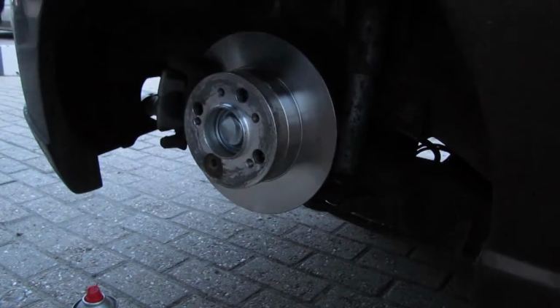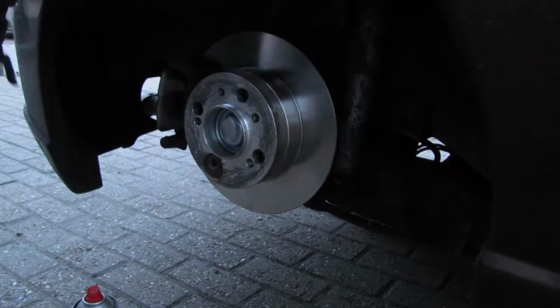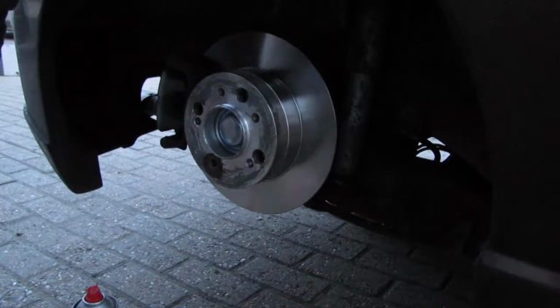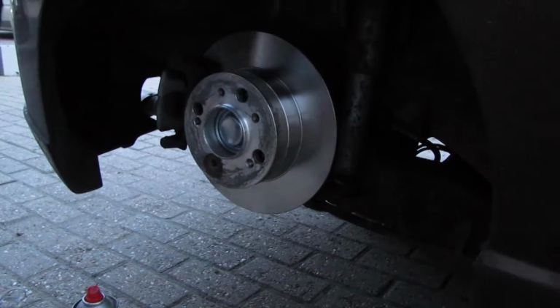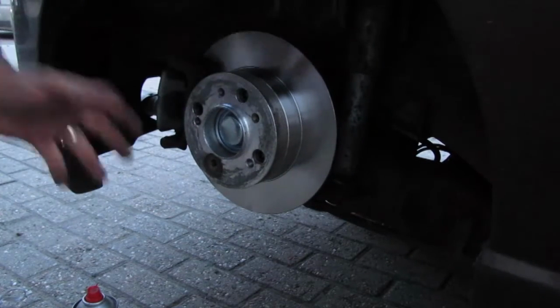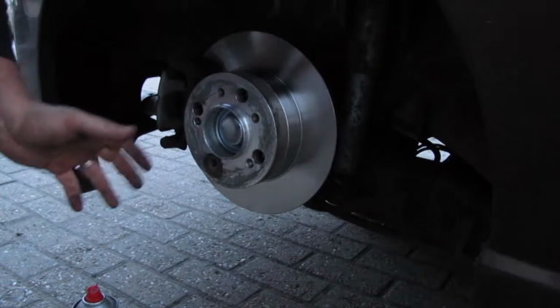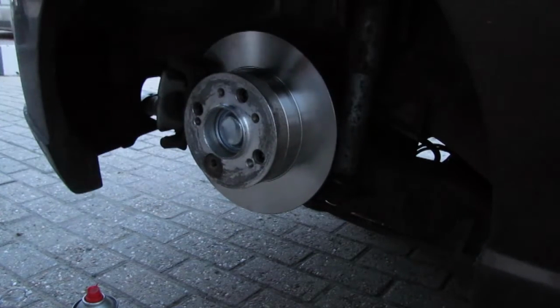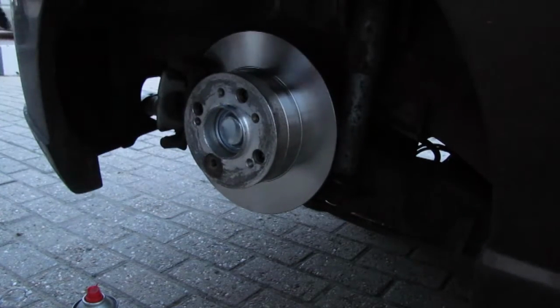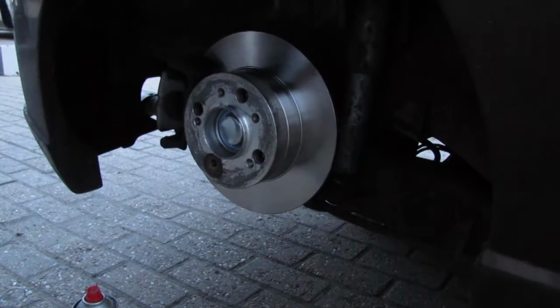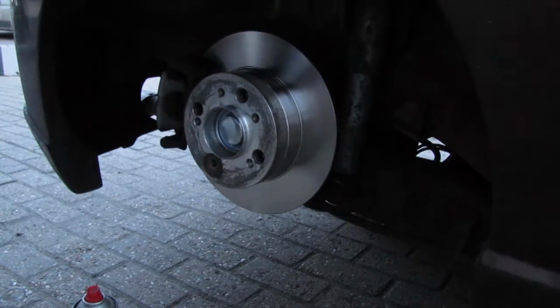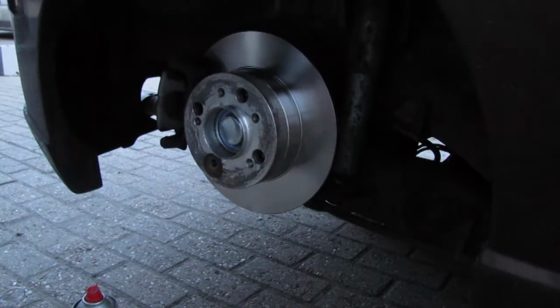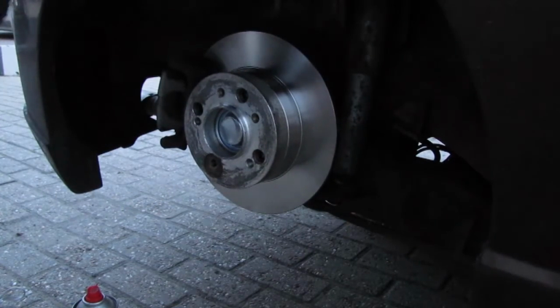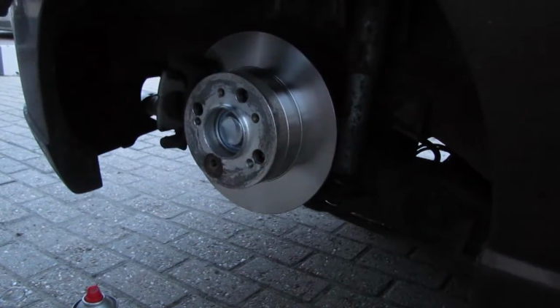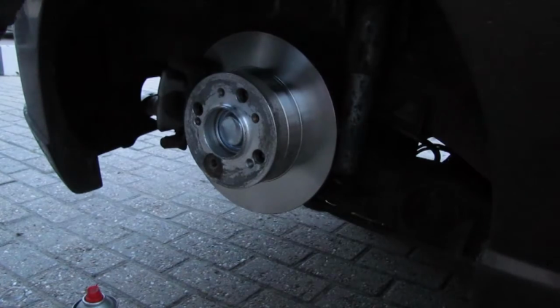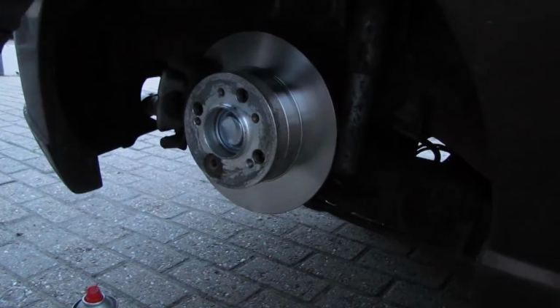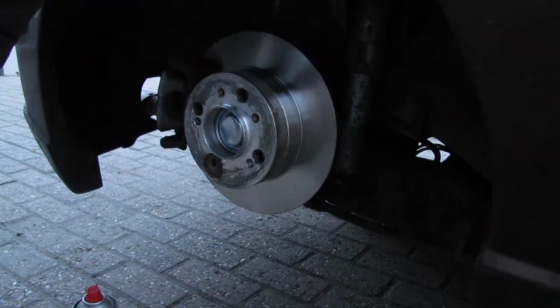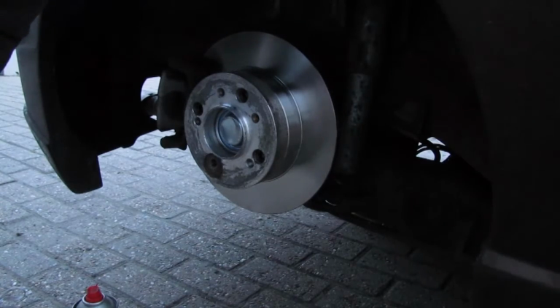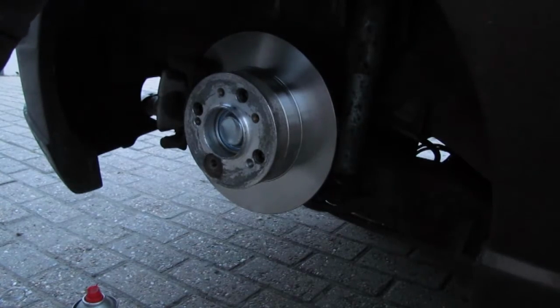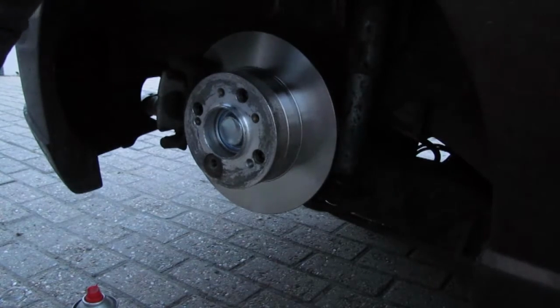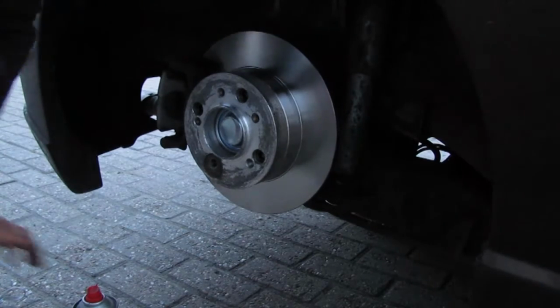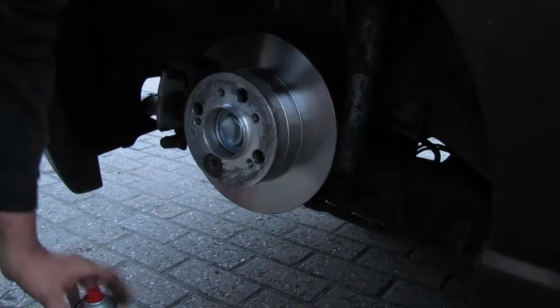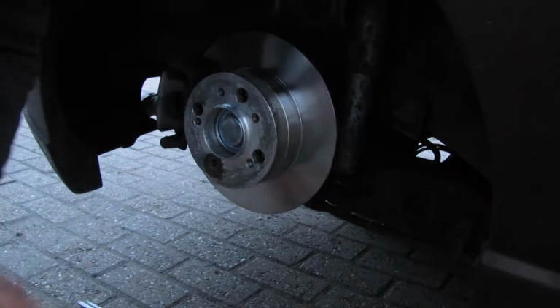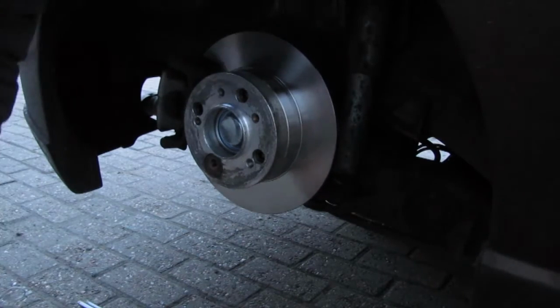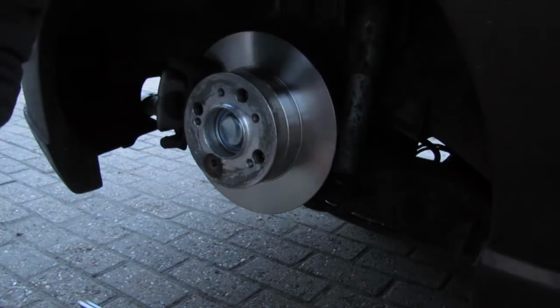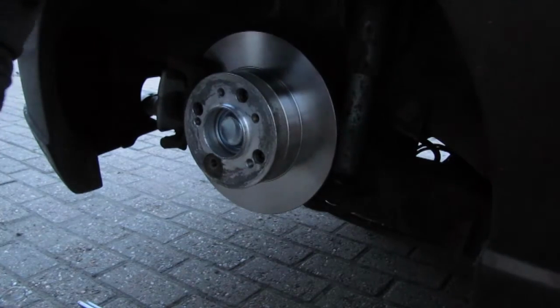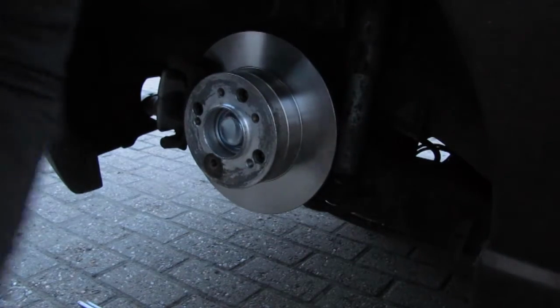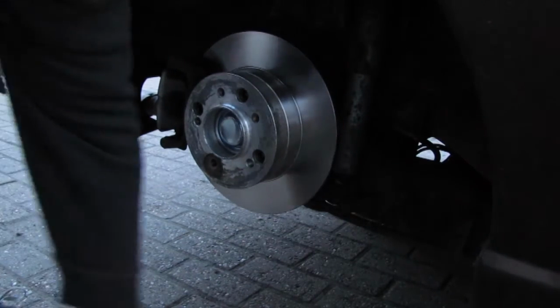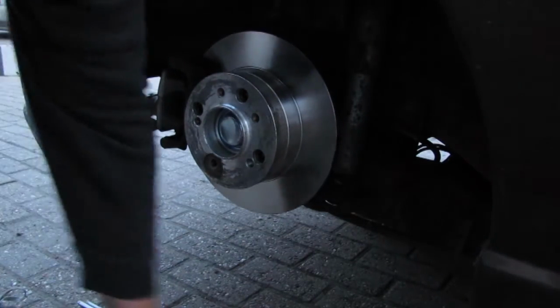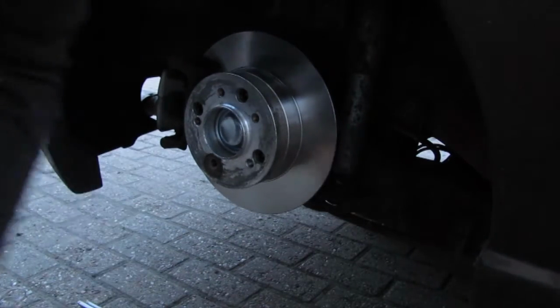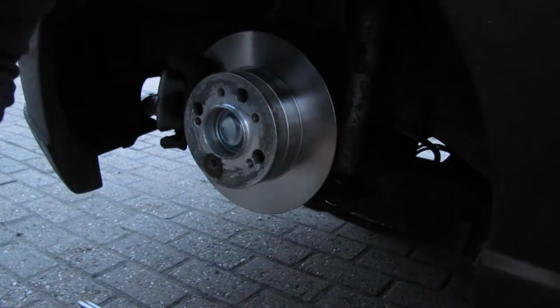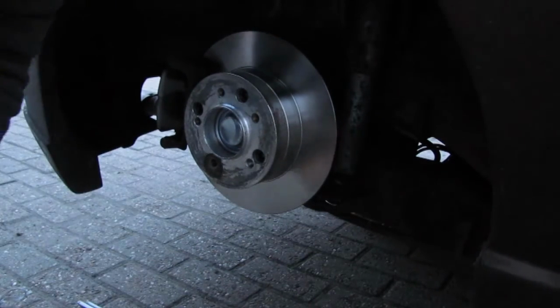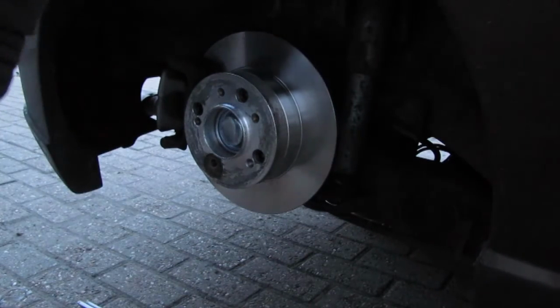And now you just put your wheel on that. Hope you learned something from this, and see you next time.